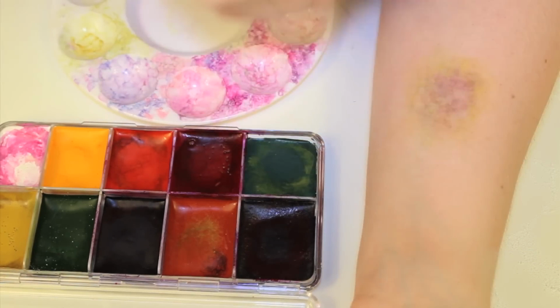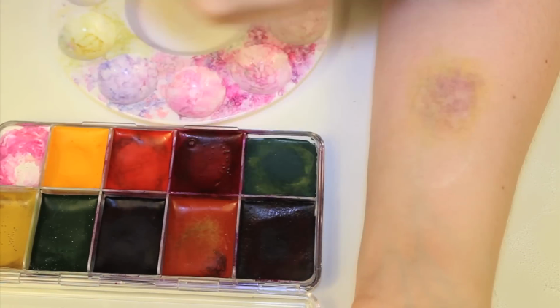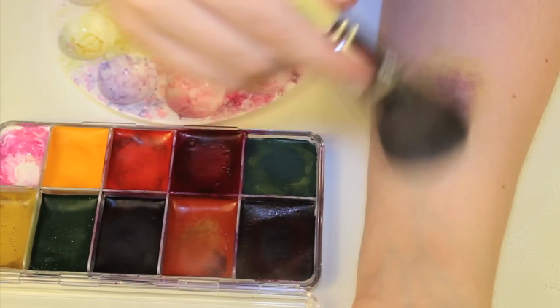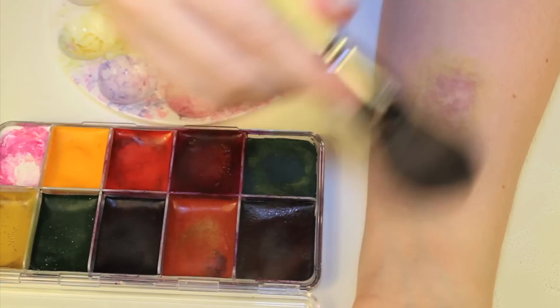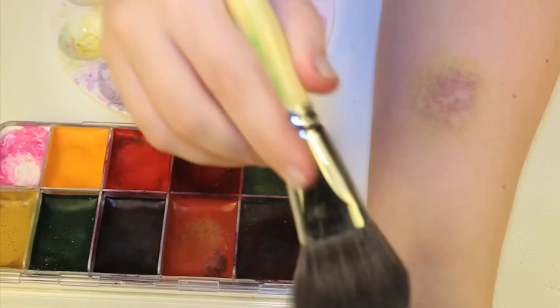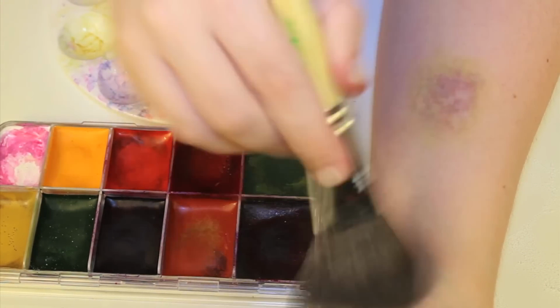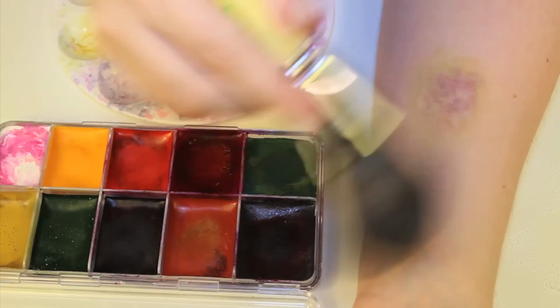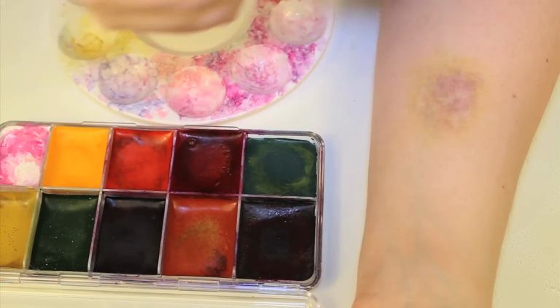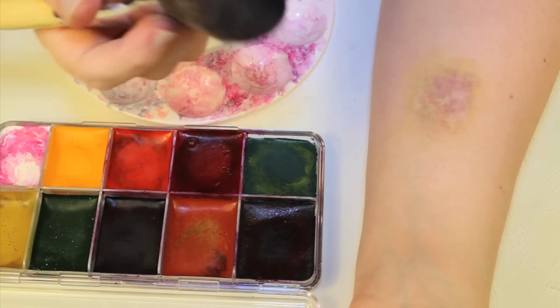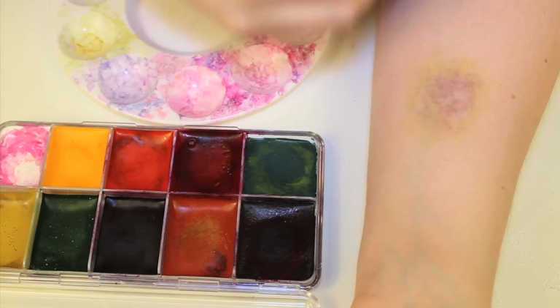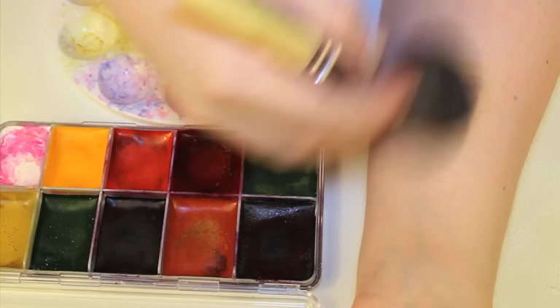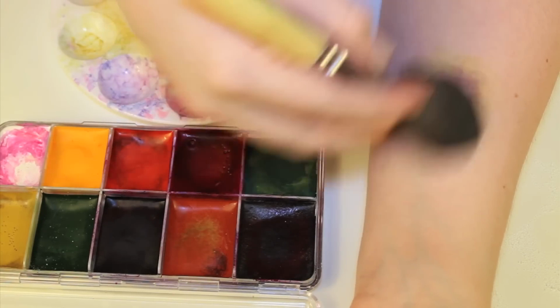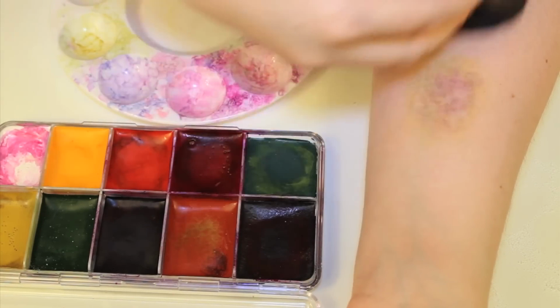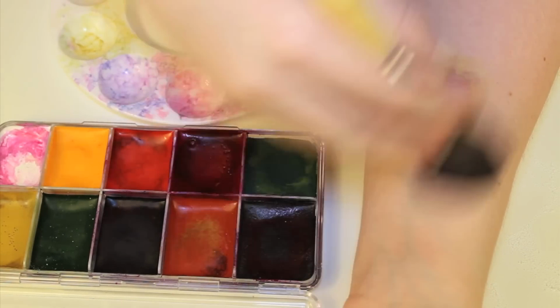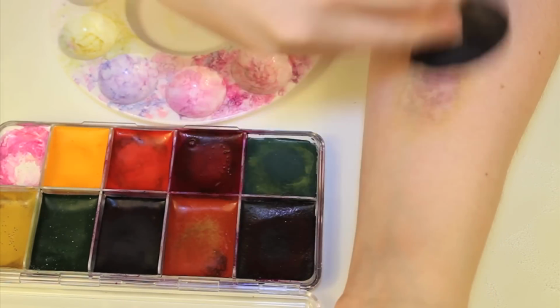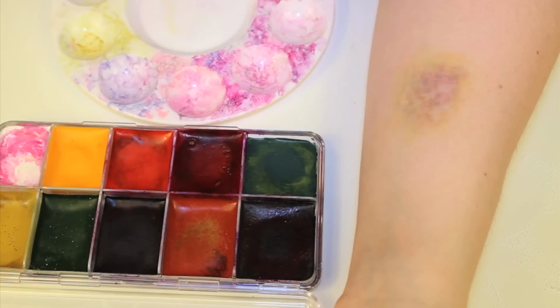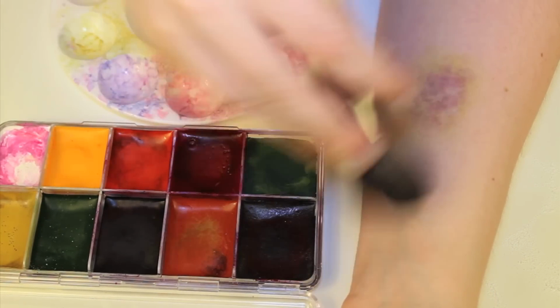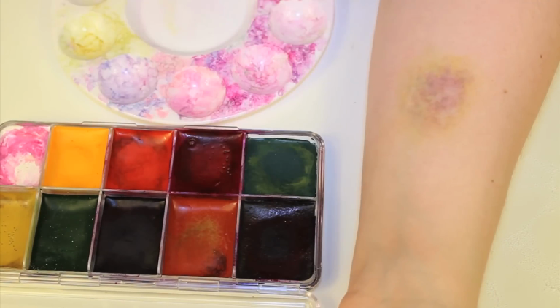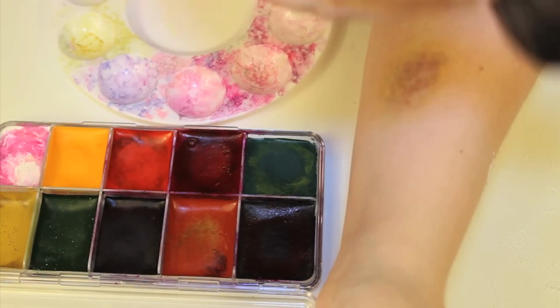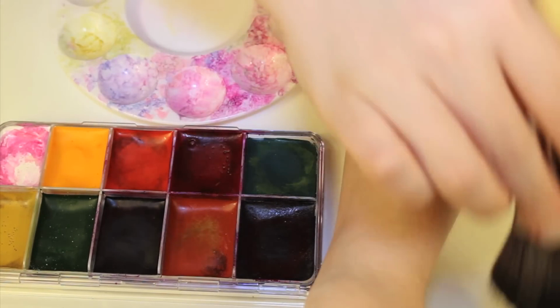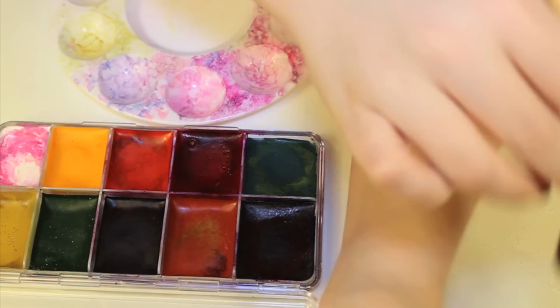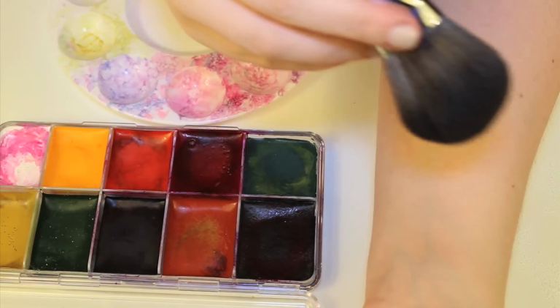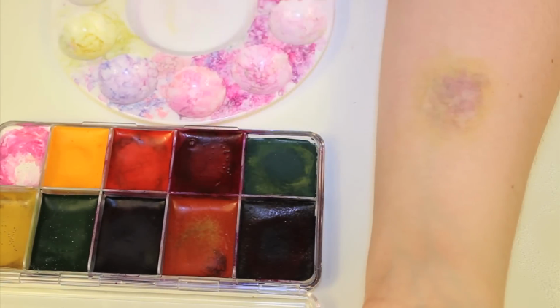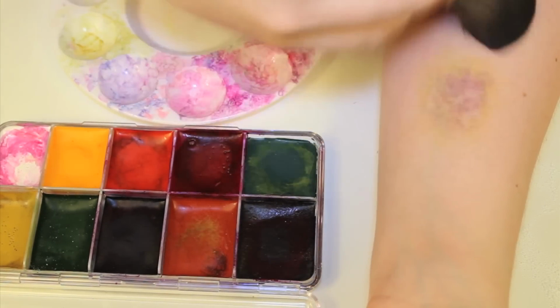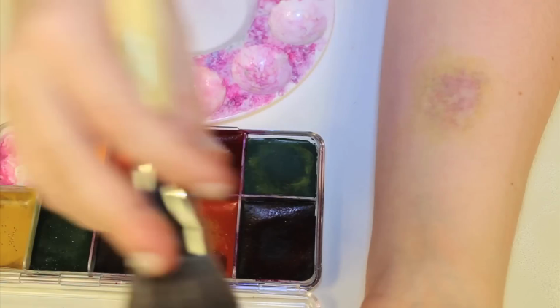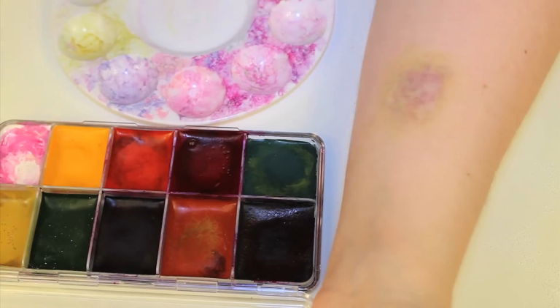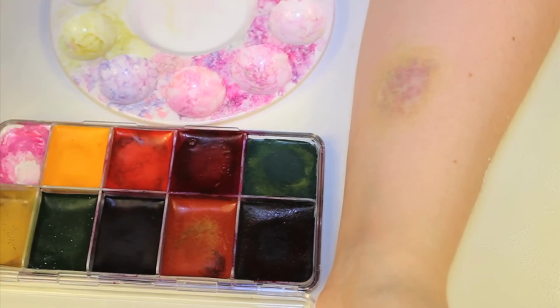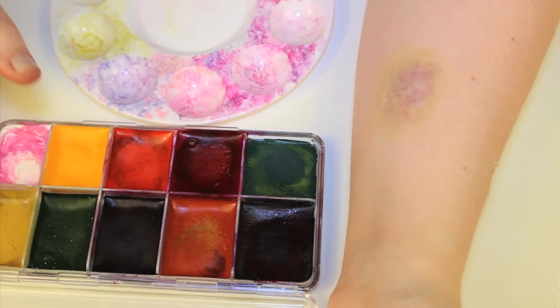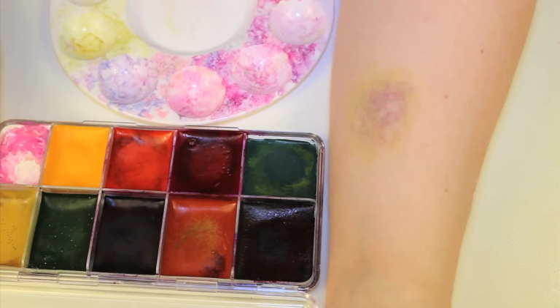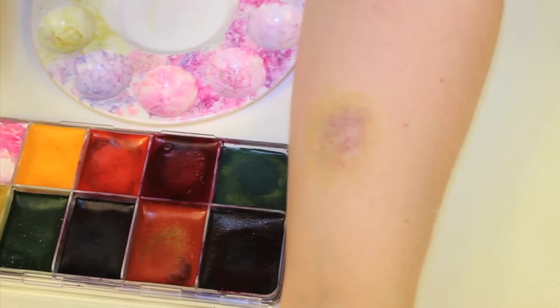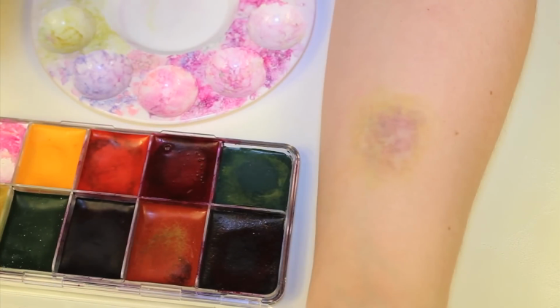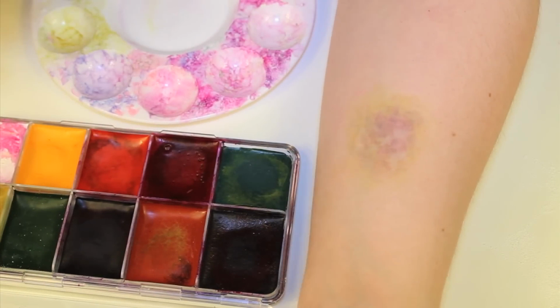As with all these bruises that I've shown, I added a light dusting of a skin tone powder to mimic the layer of skin over the colors. It gives it a more realistic effect, like the bruise is really underneath your skin.